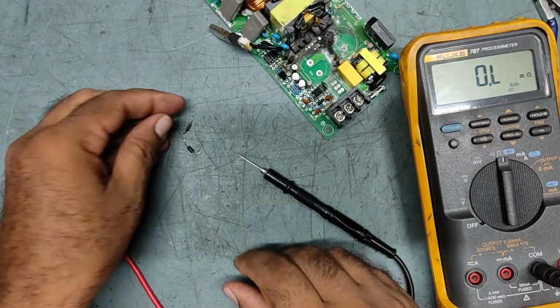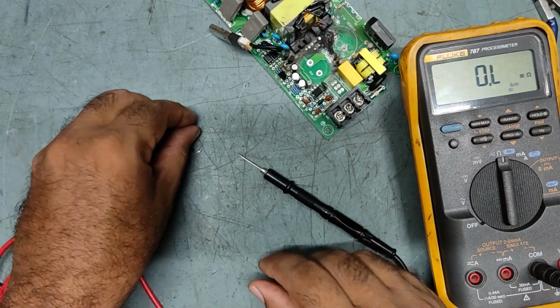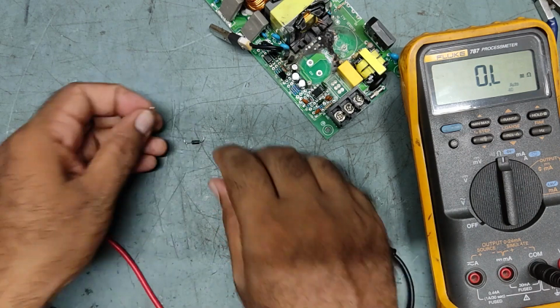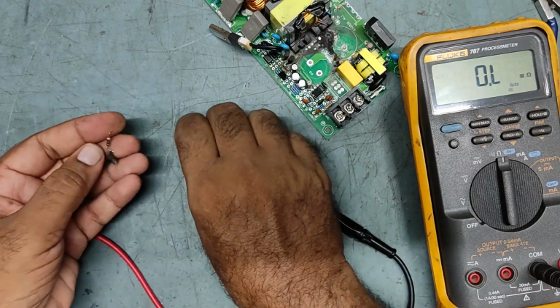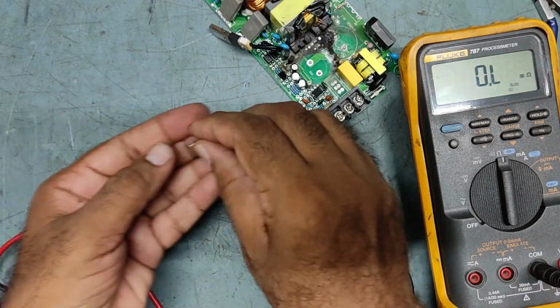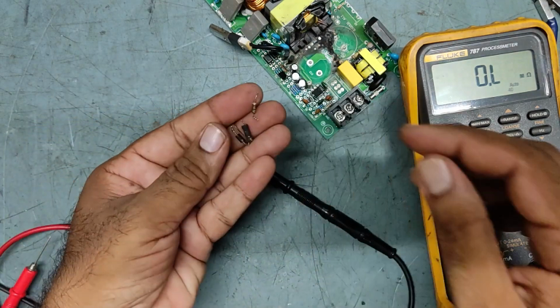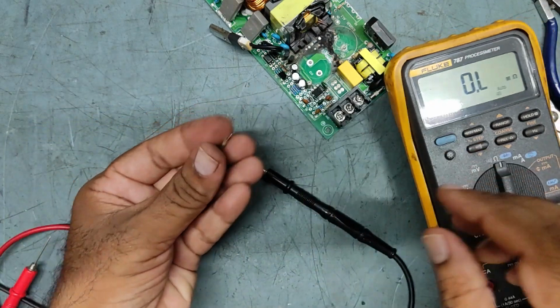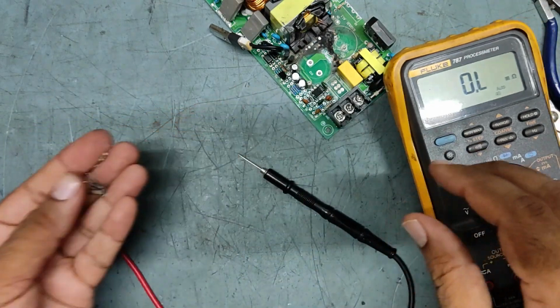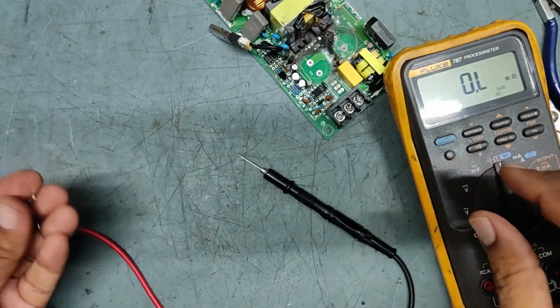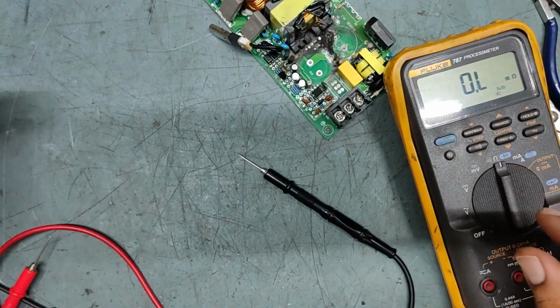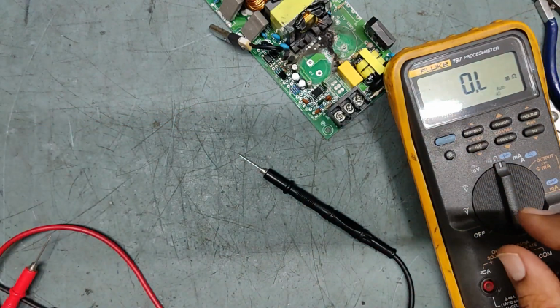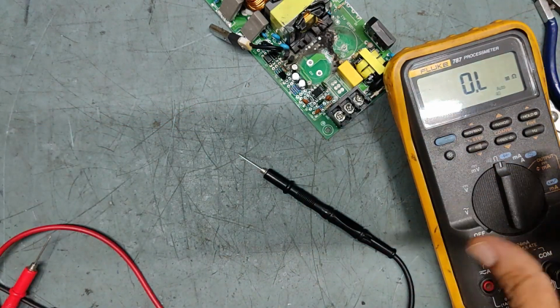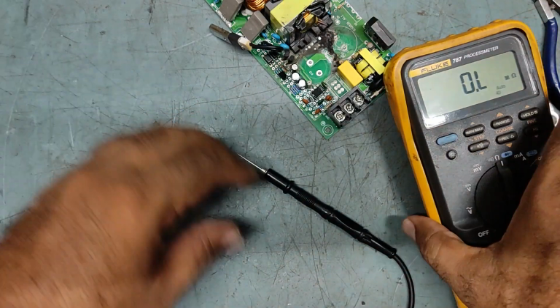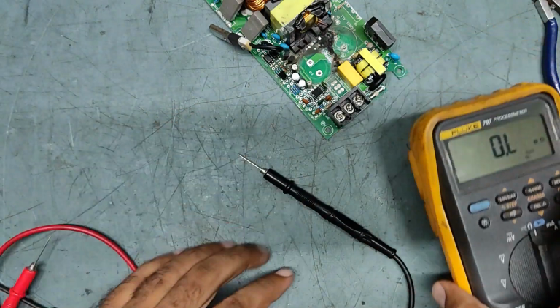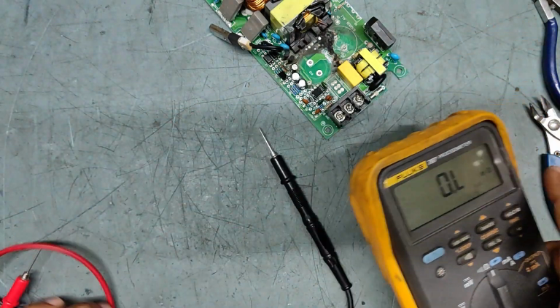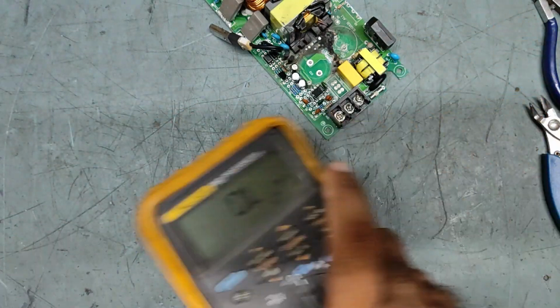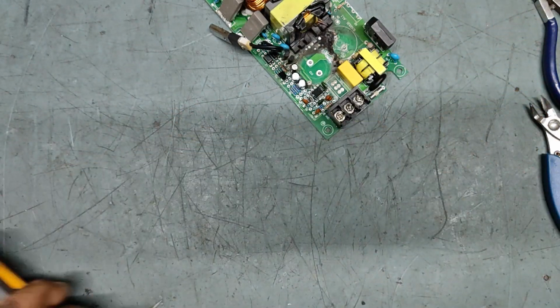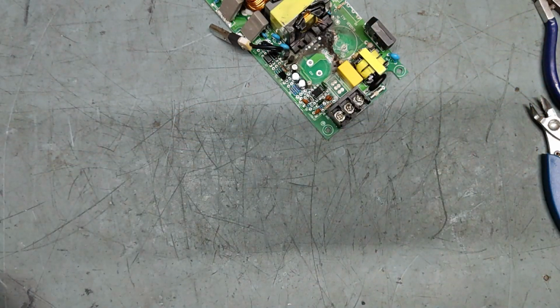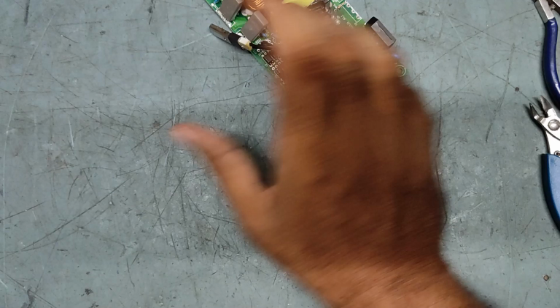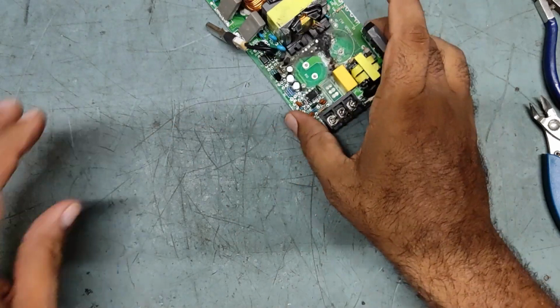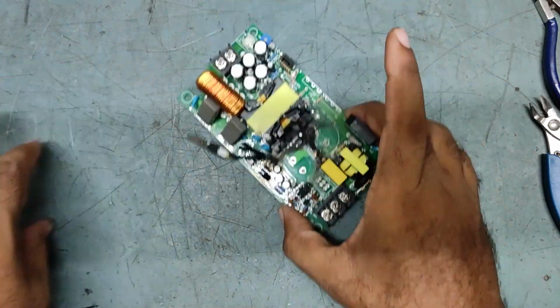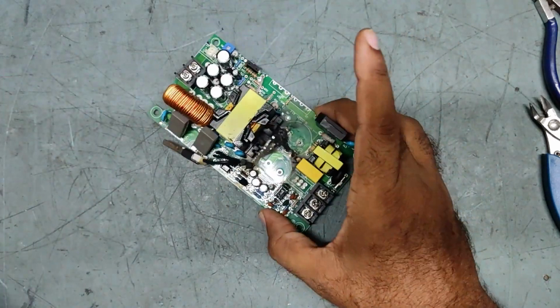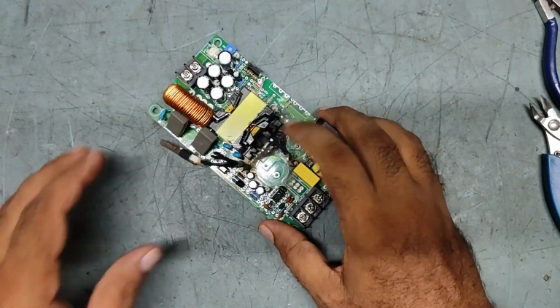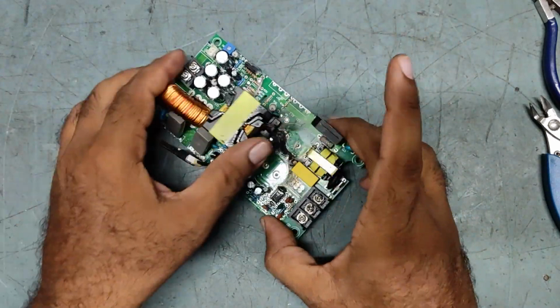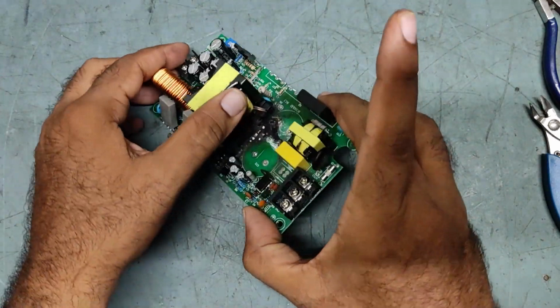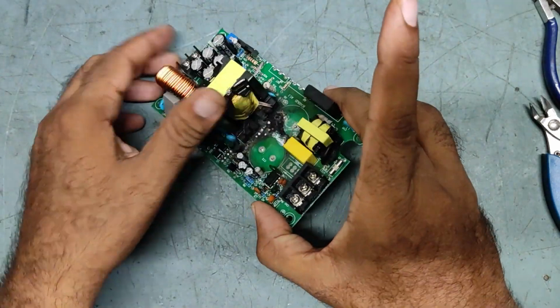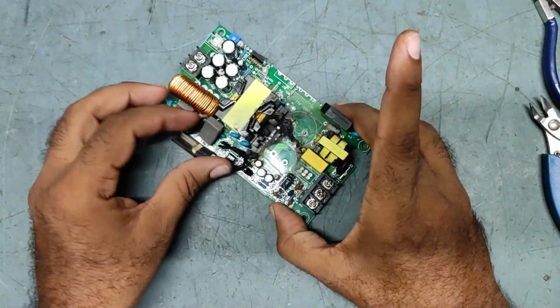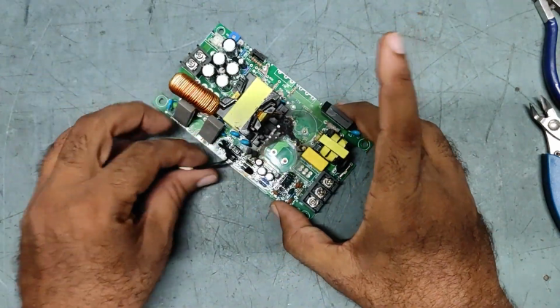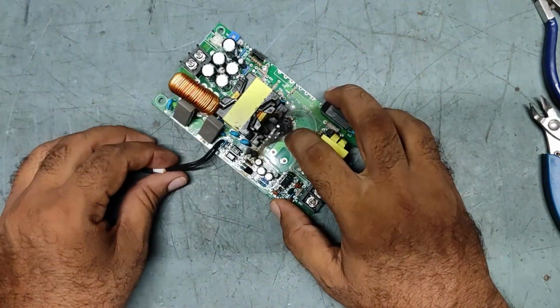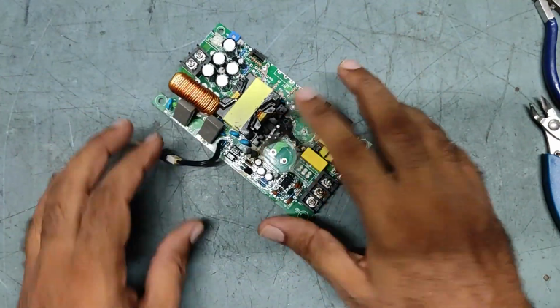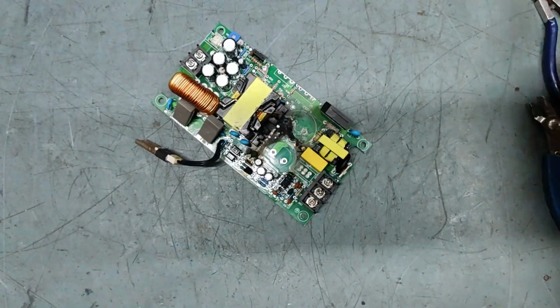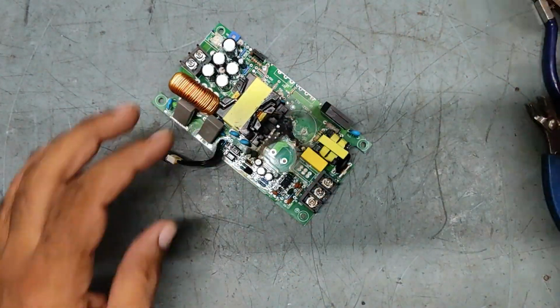So these three components are good. Now what we will do is we will clean this board.